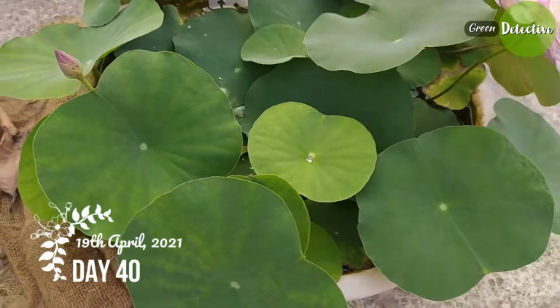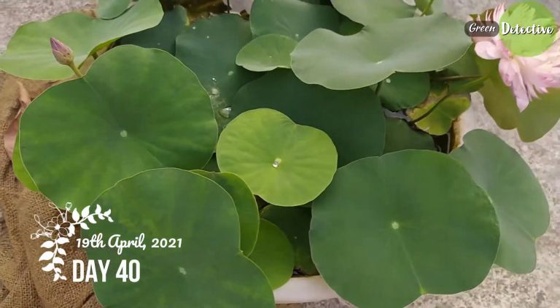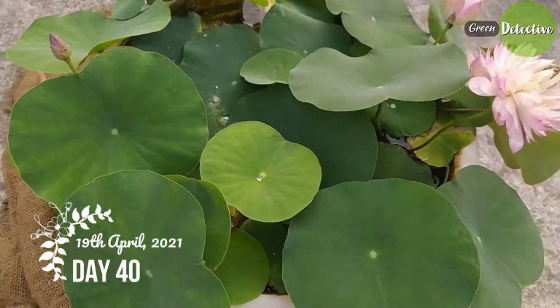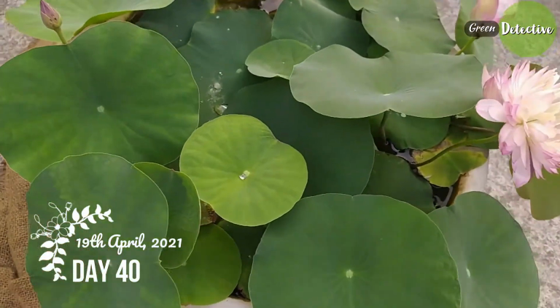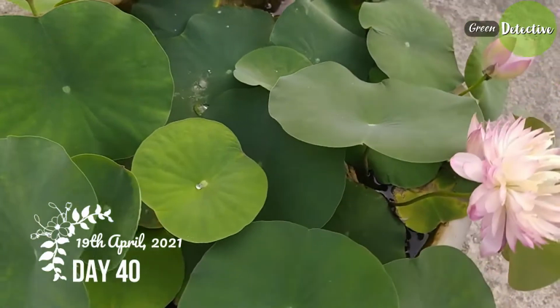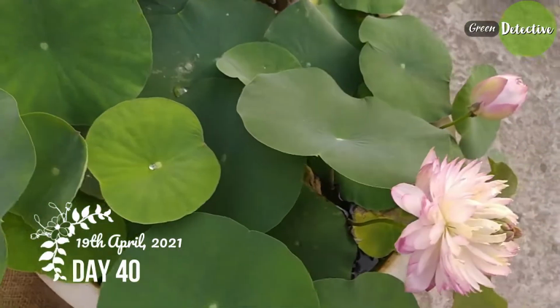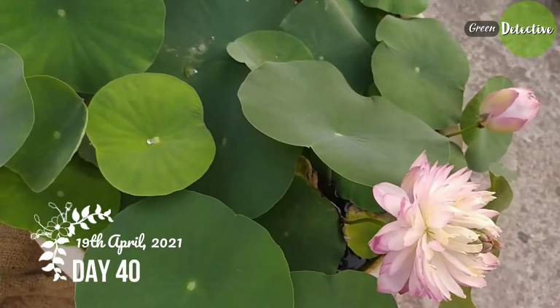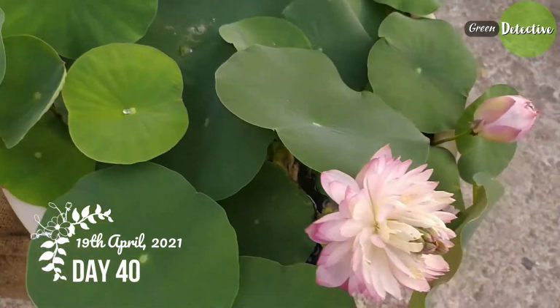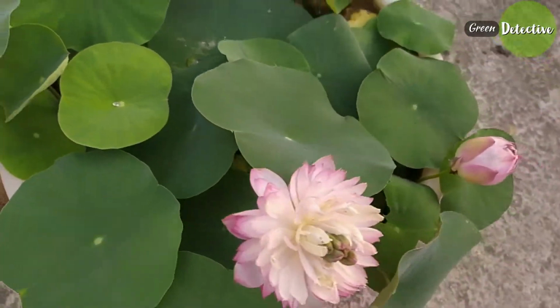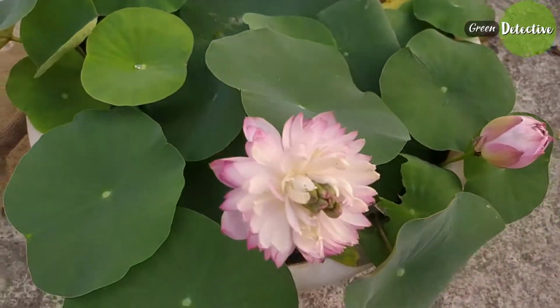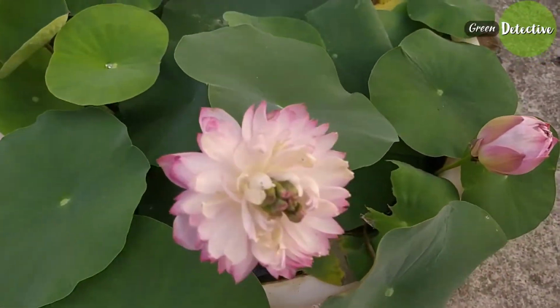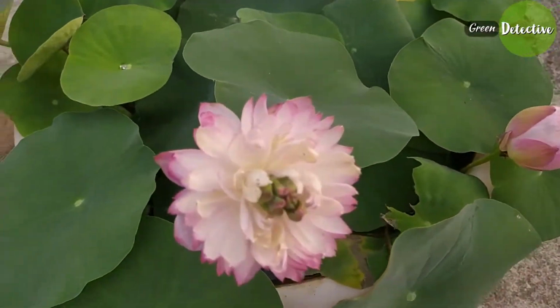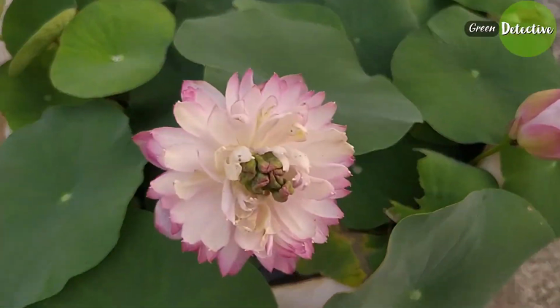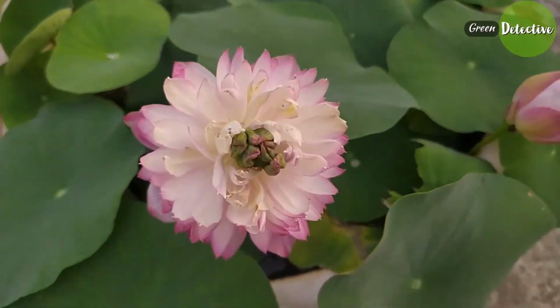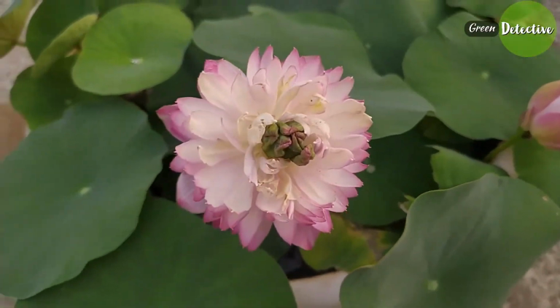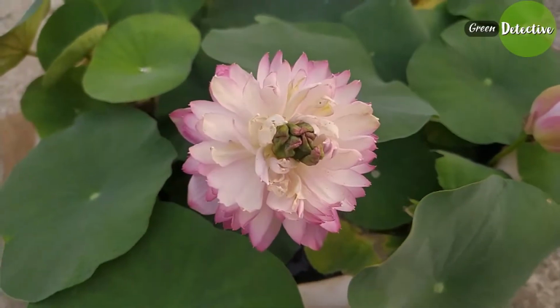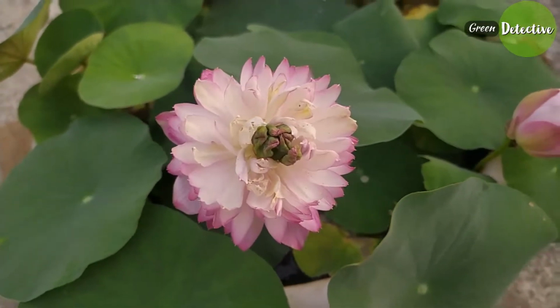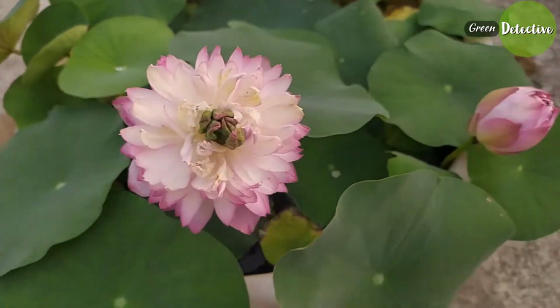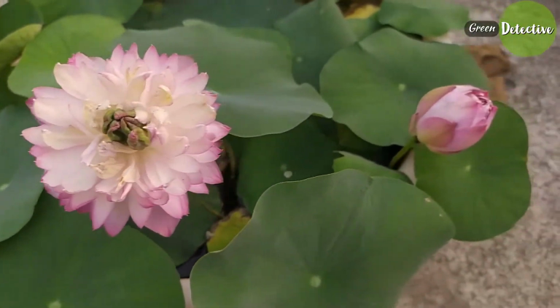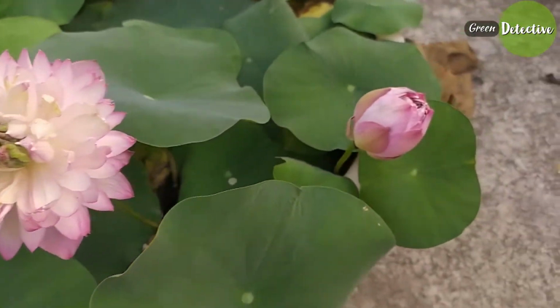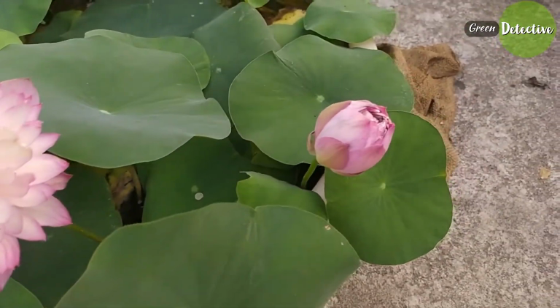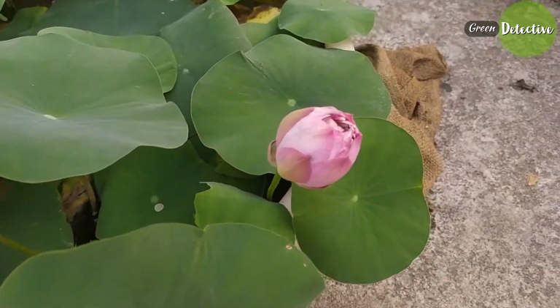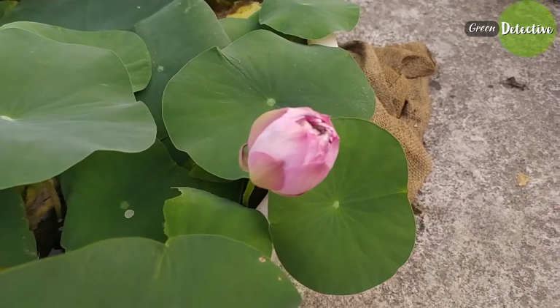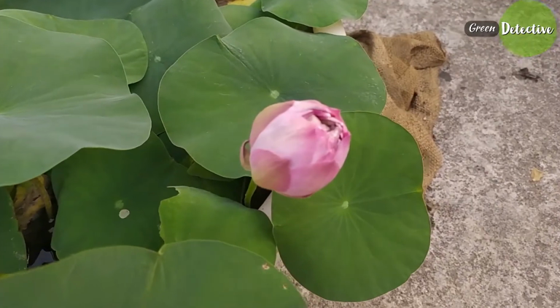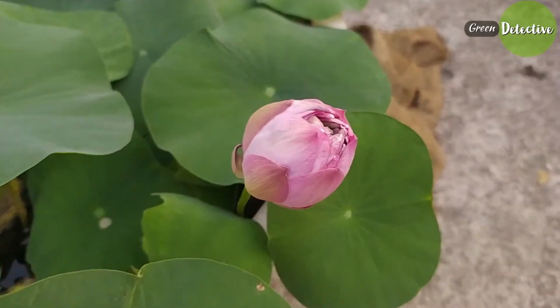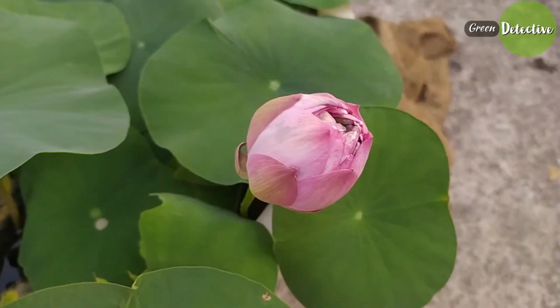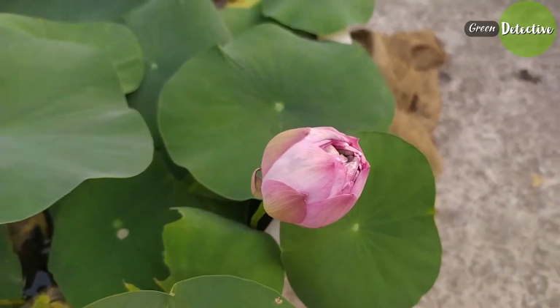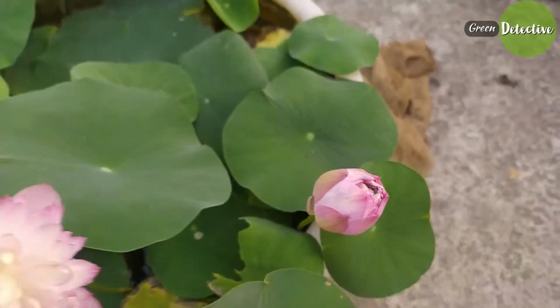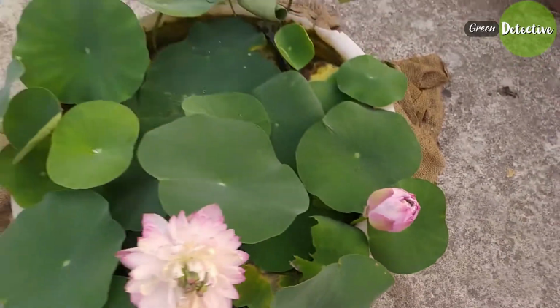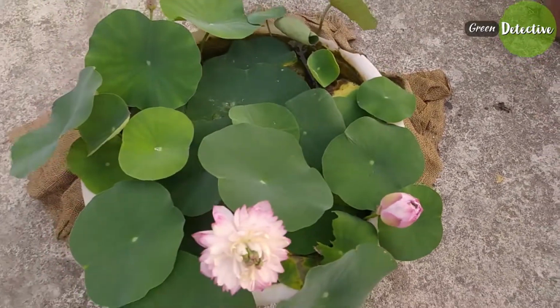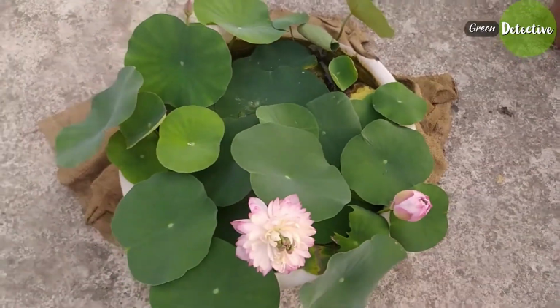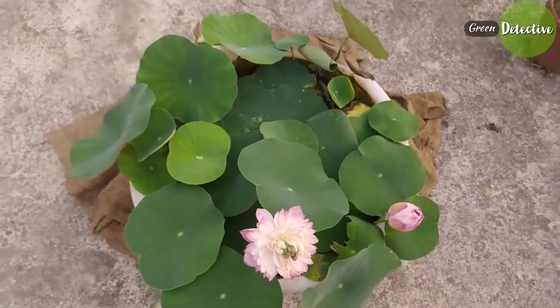It's the third day of the flower and it has changed its color from pink to a pale white with a little pinkish tint as well.